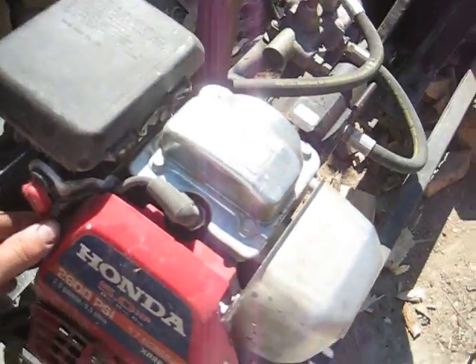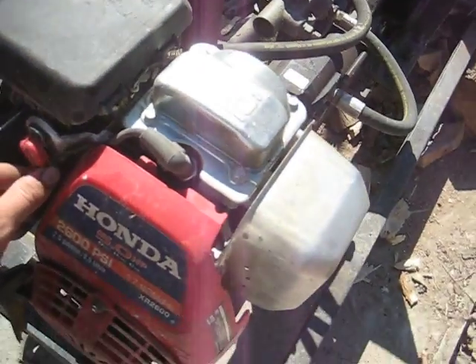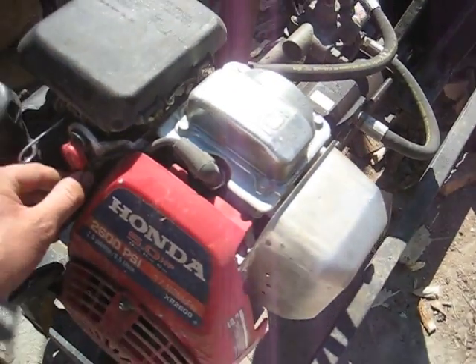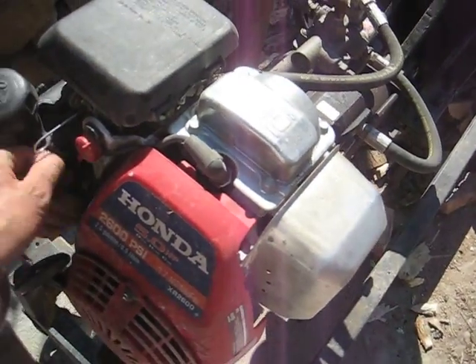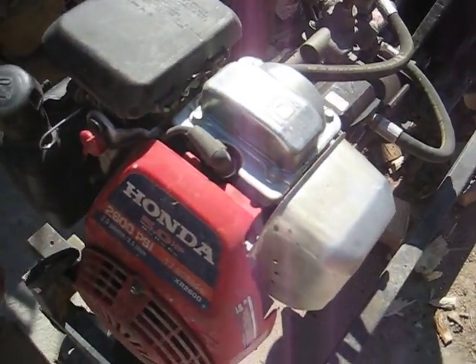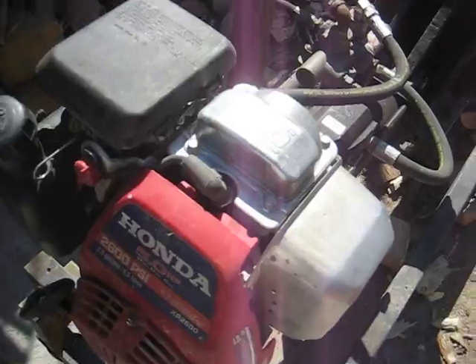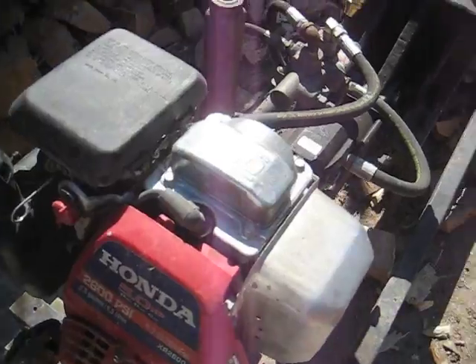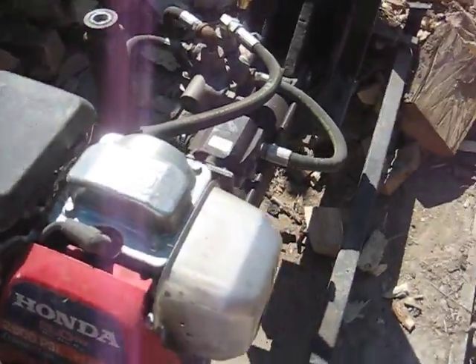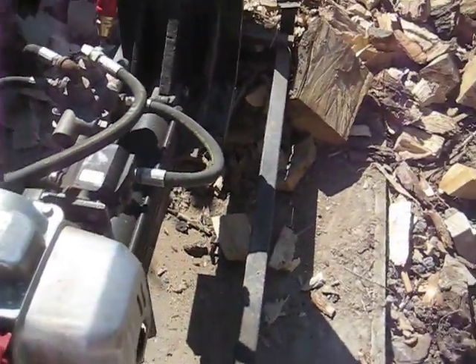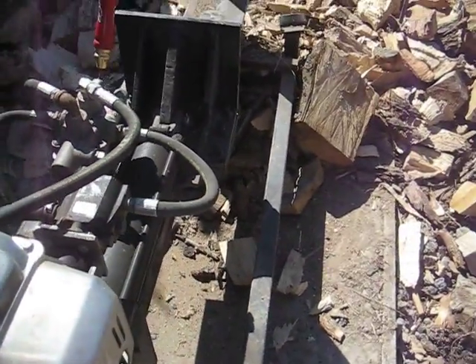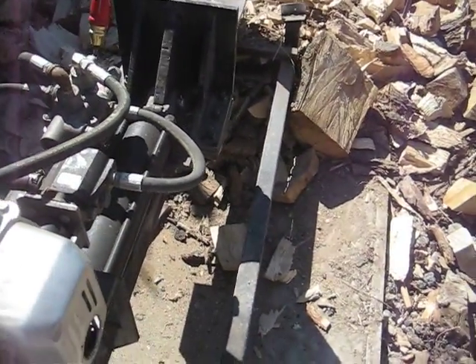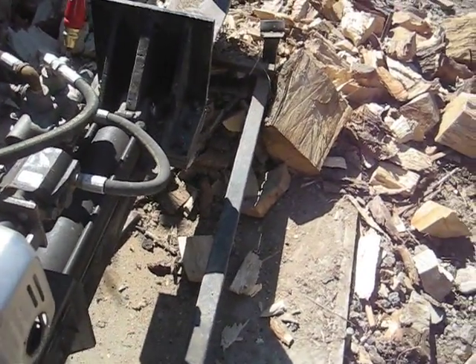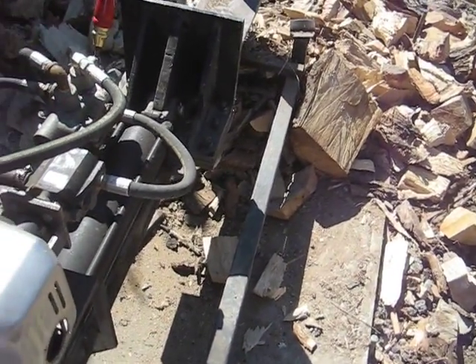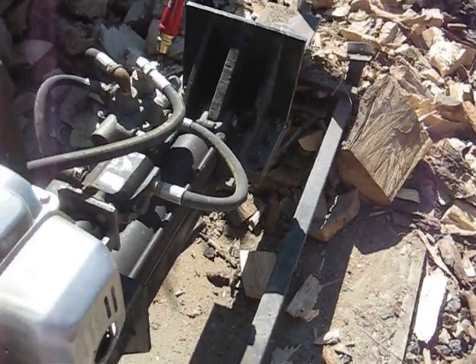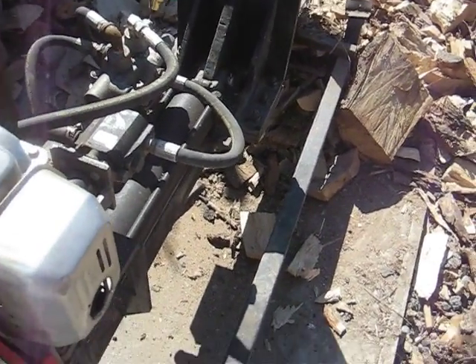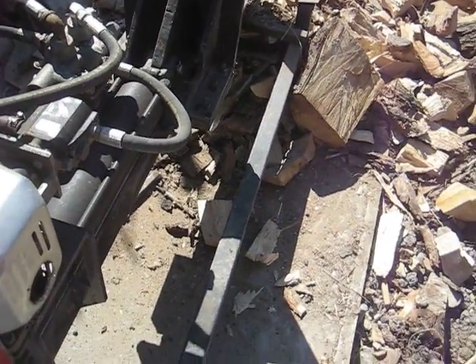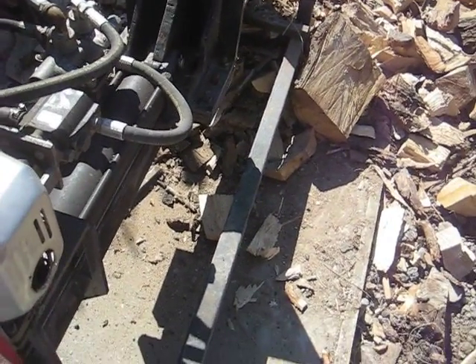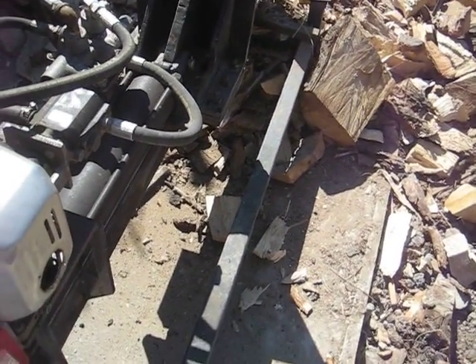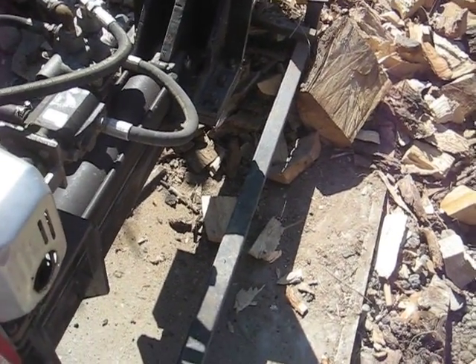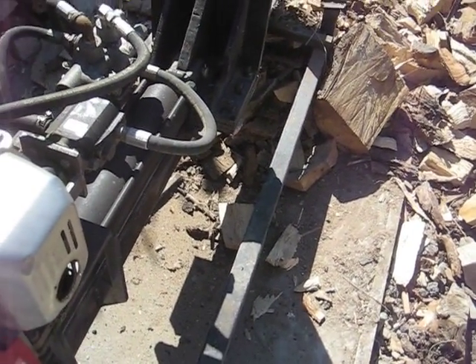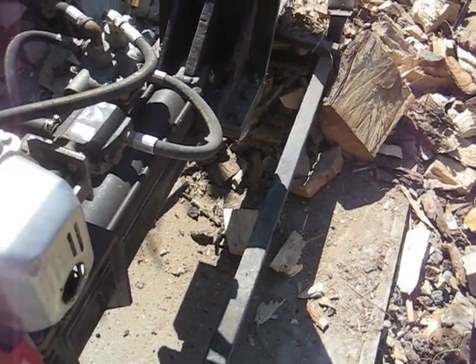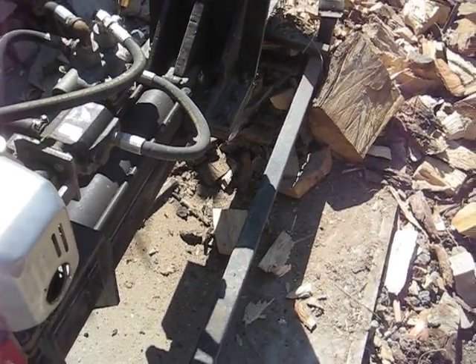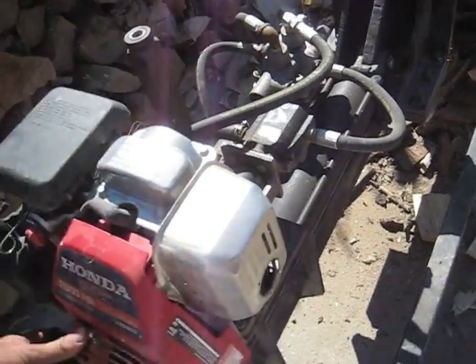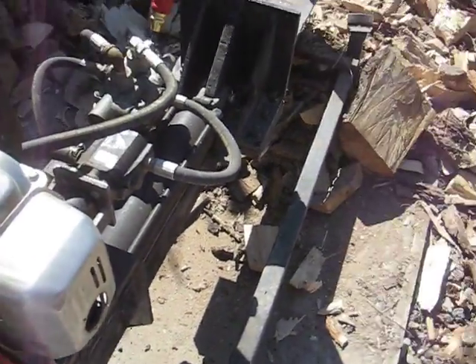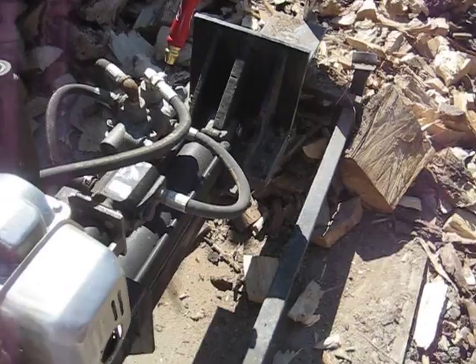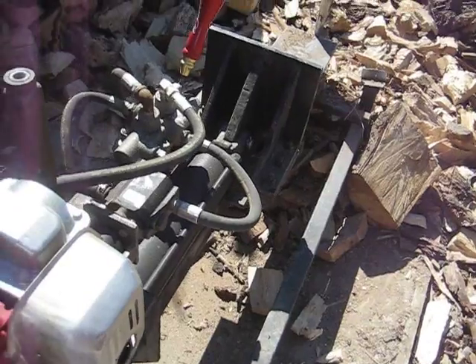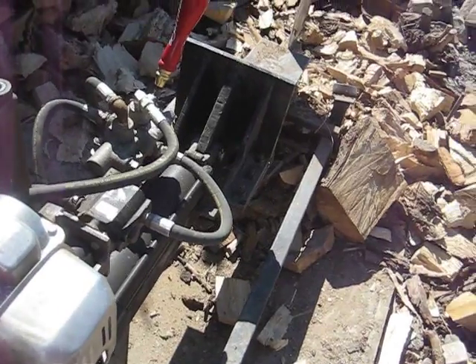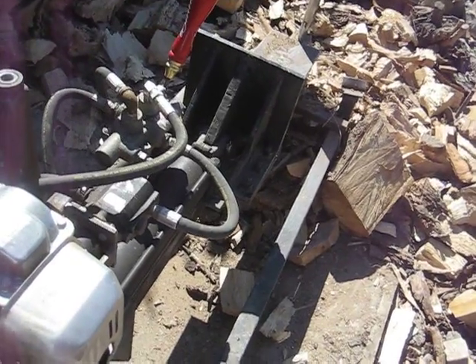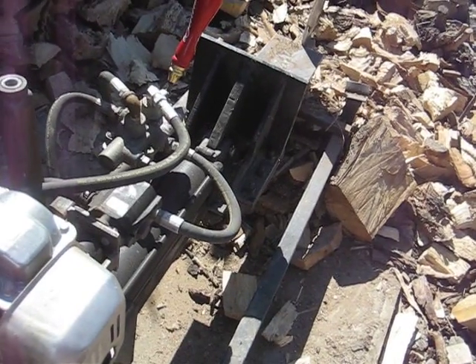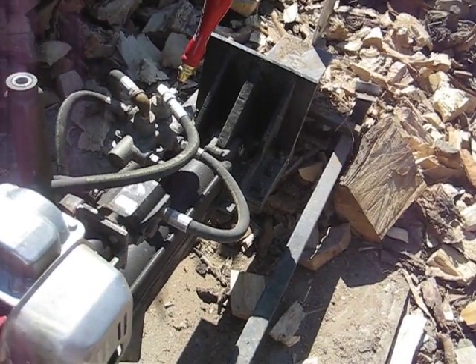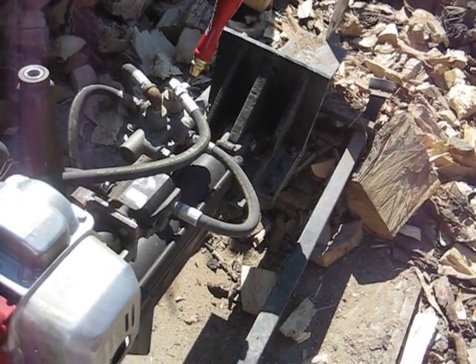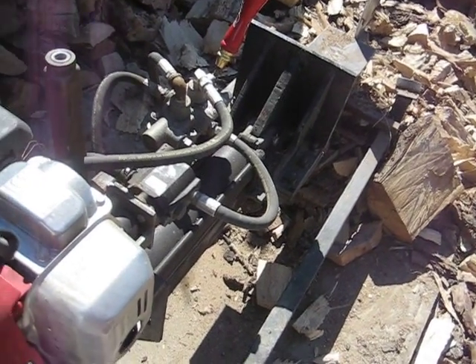Let's go ahead and show you this in action. We're going to be splitting Chinese elm, which is a fairly hard wood to split, but this will do it.